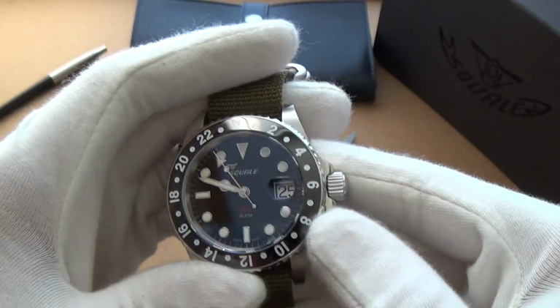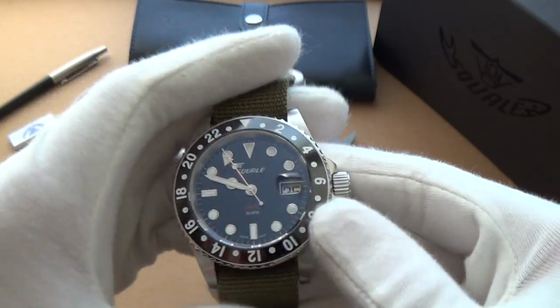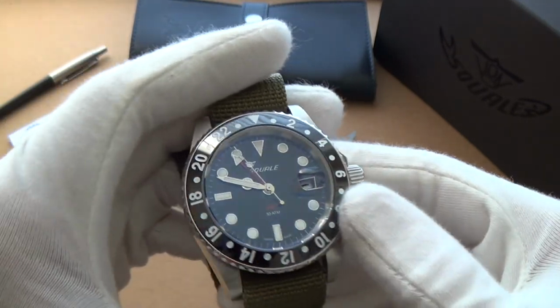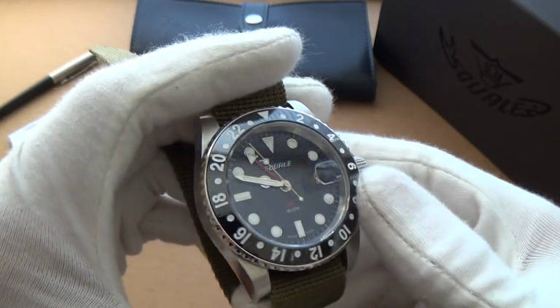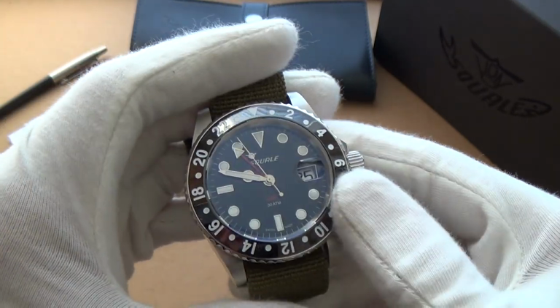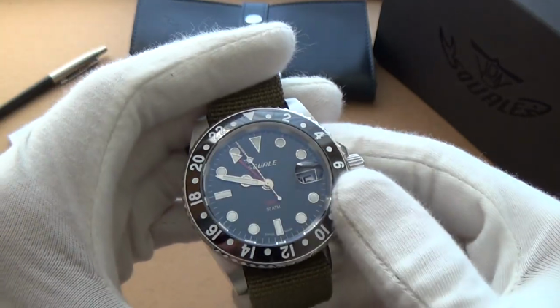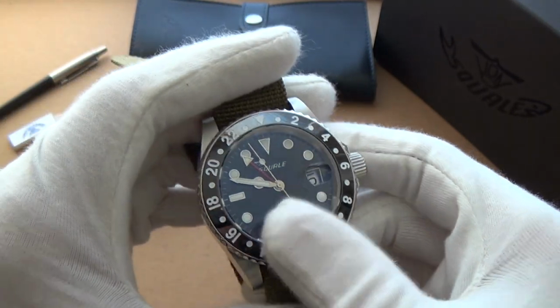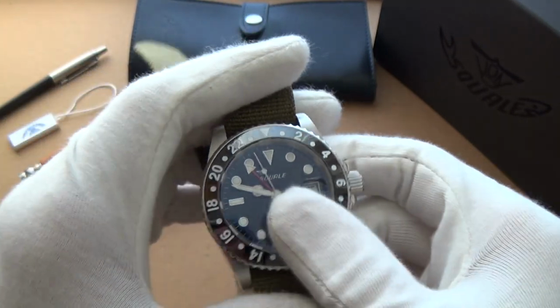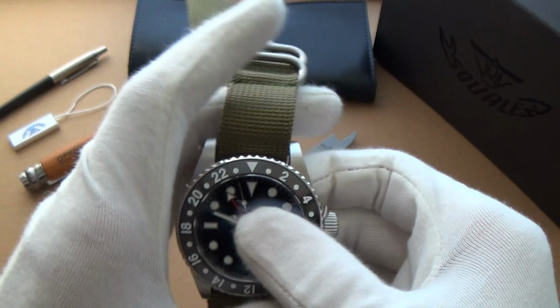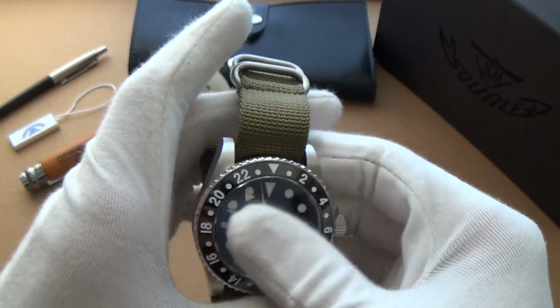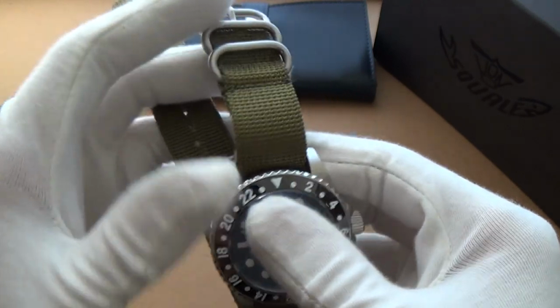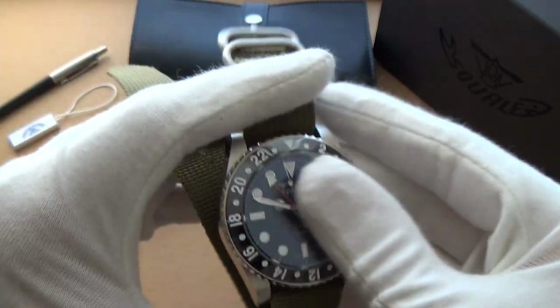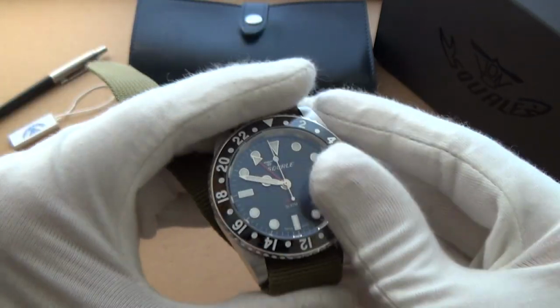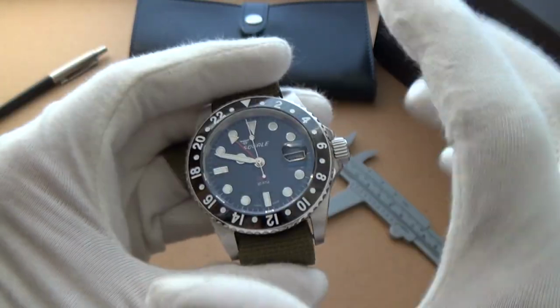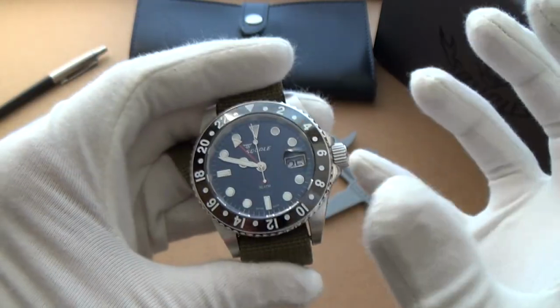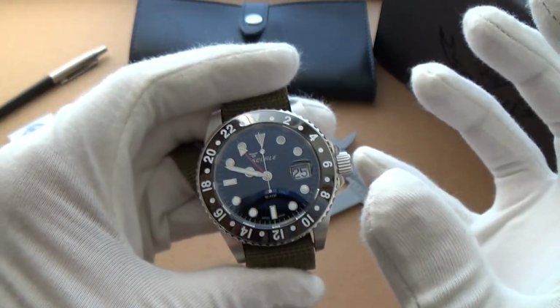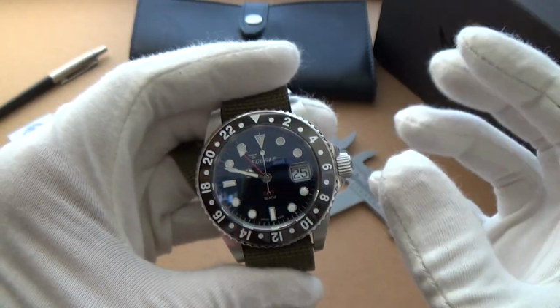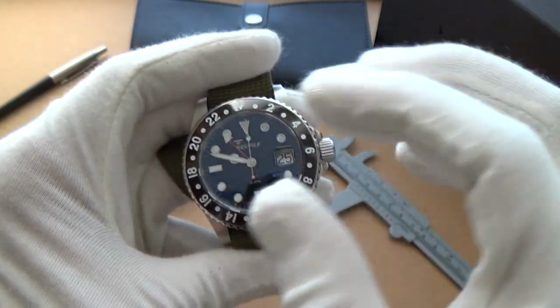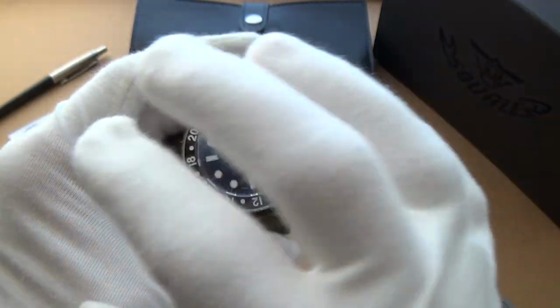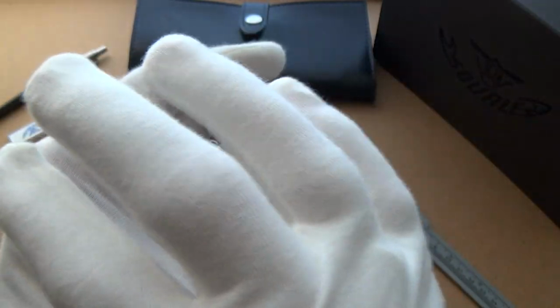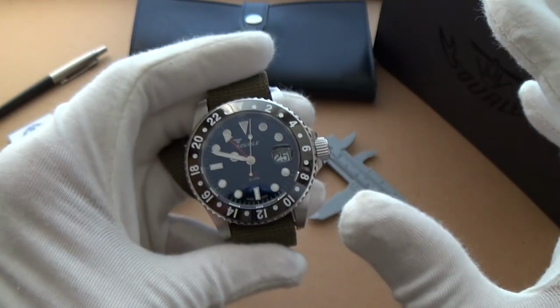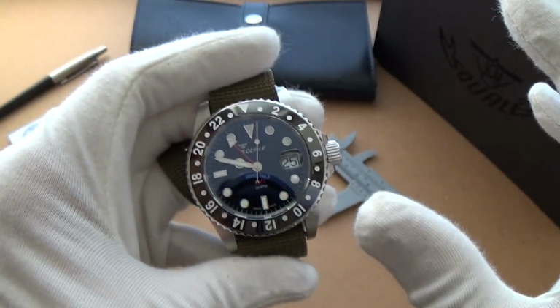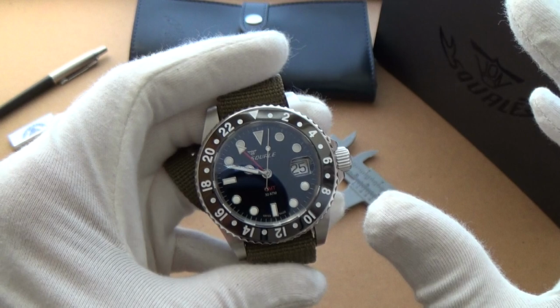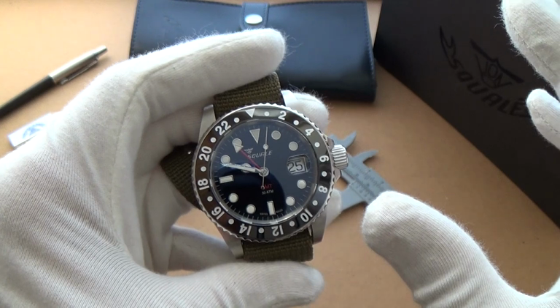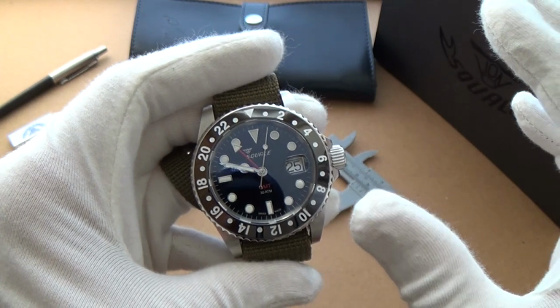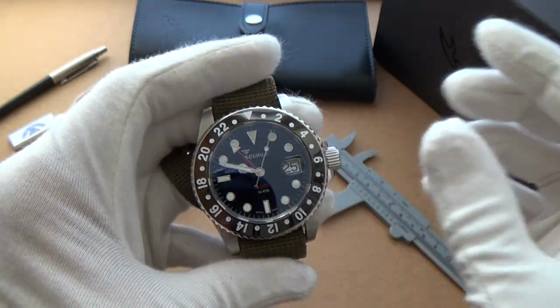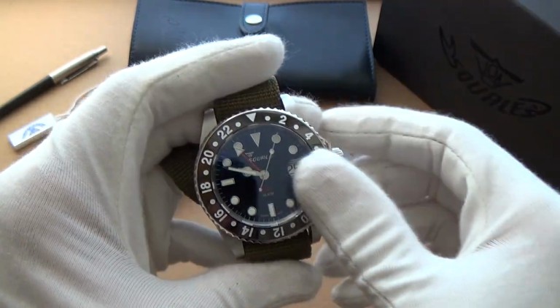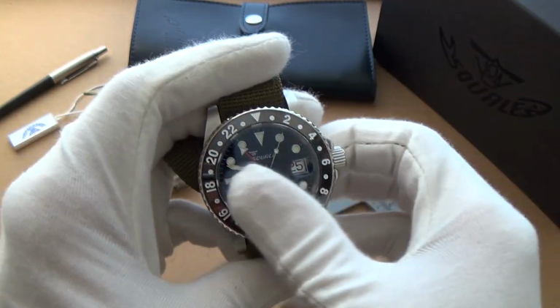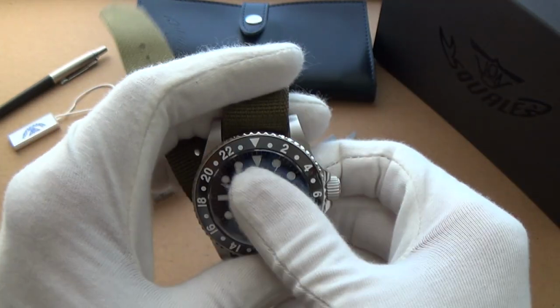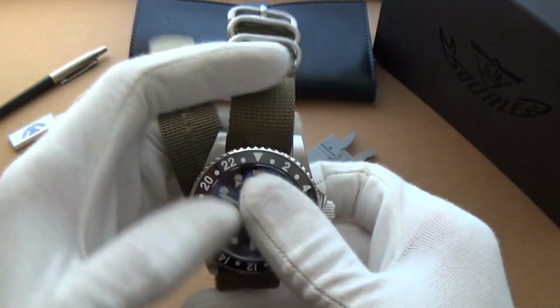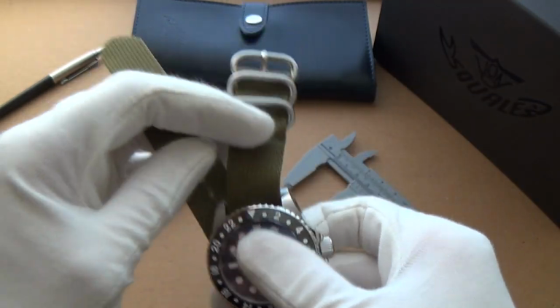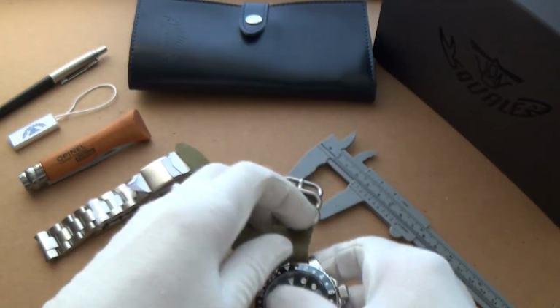I would definitely consider this. But there are a few drawbacks. There are a ton of positives about this watch, but there are also some drawbacks, so let's get into that now.